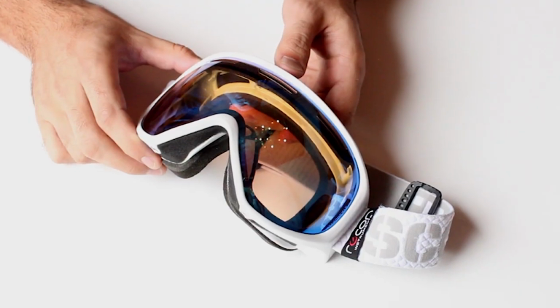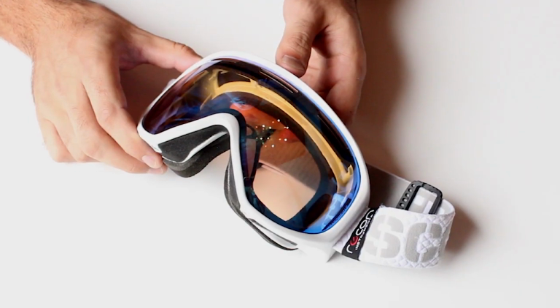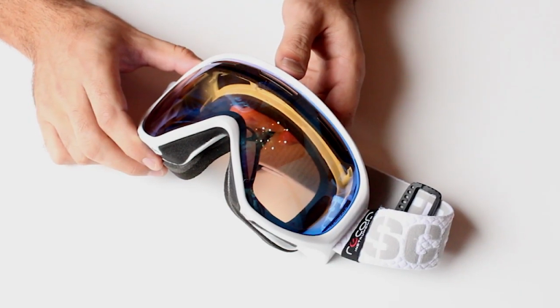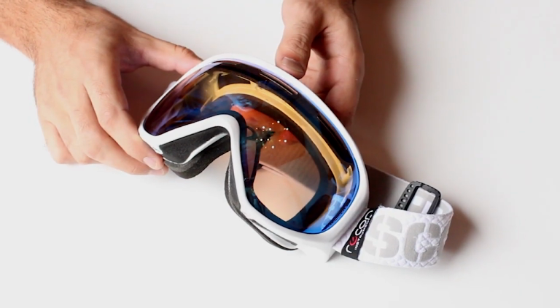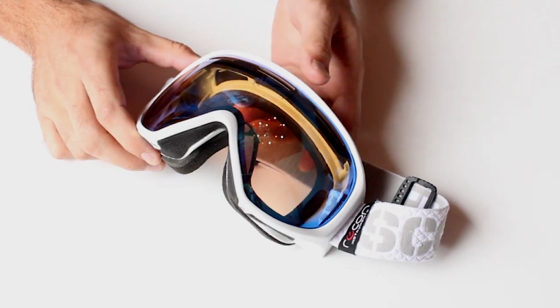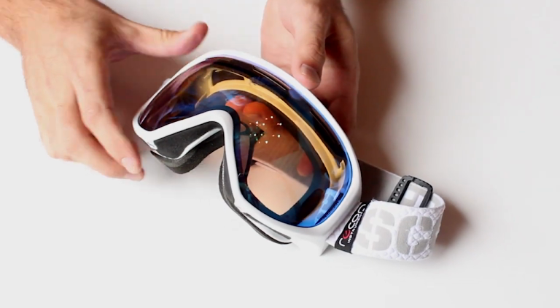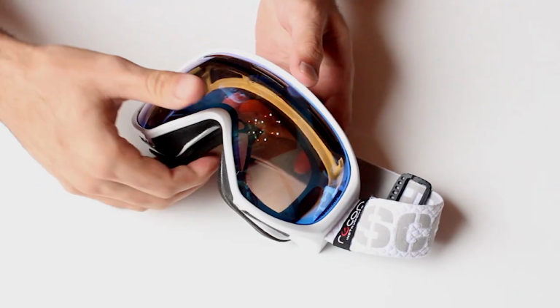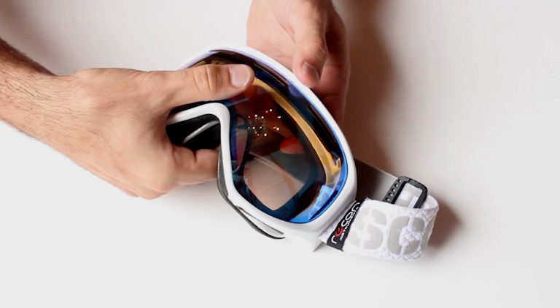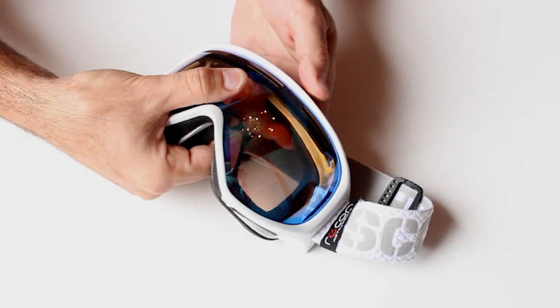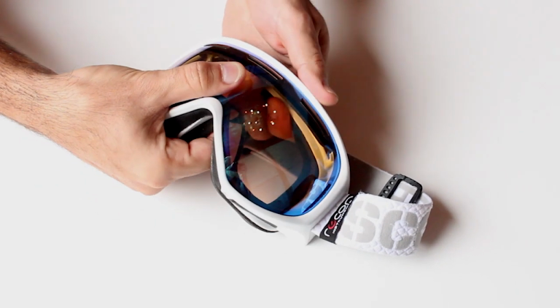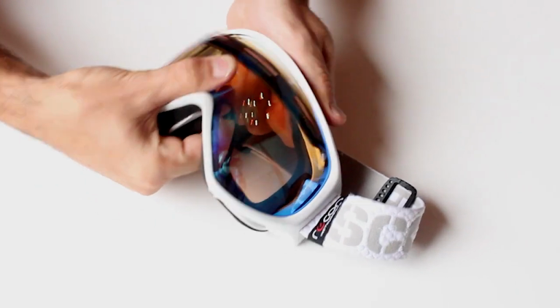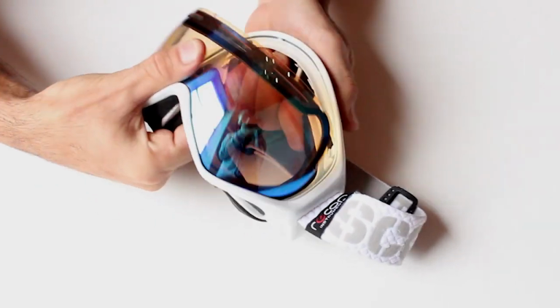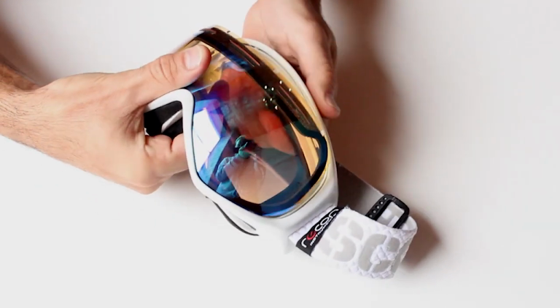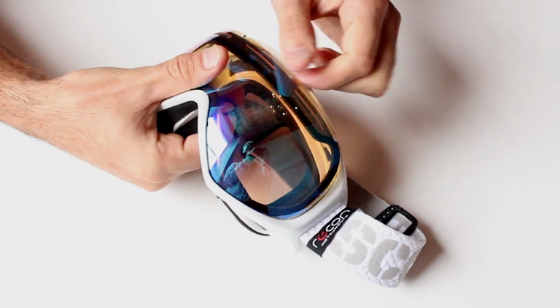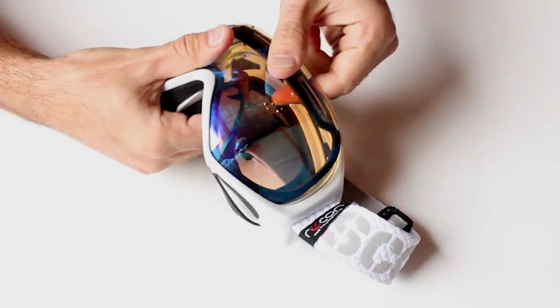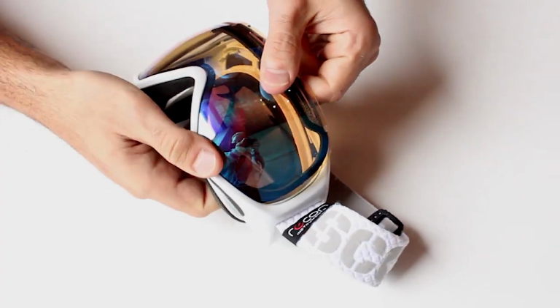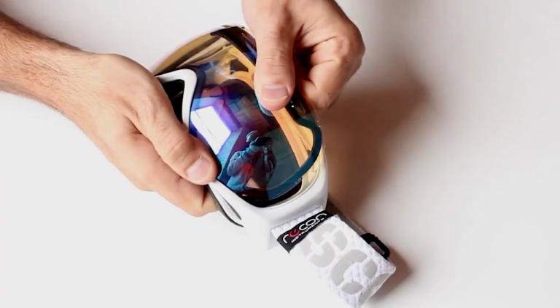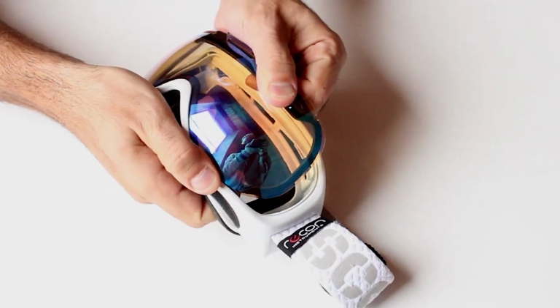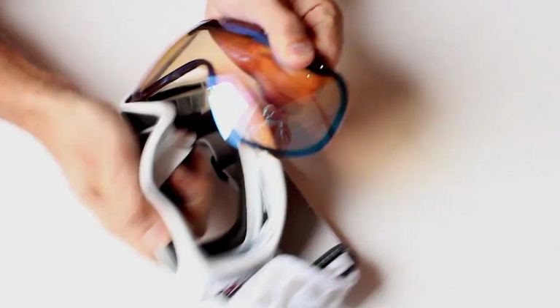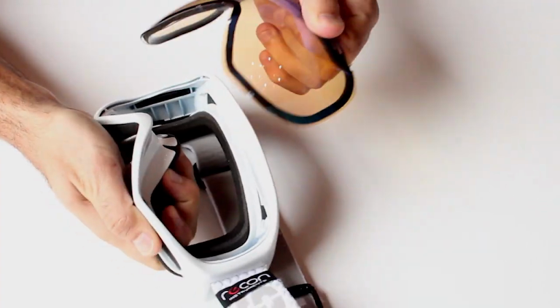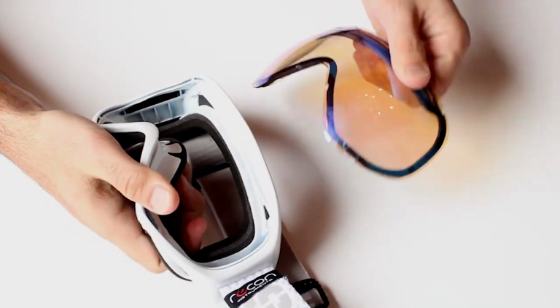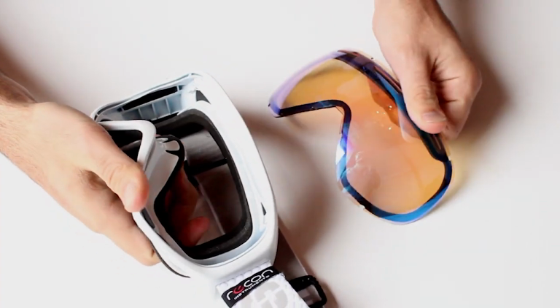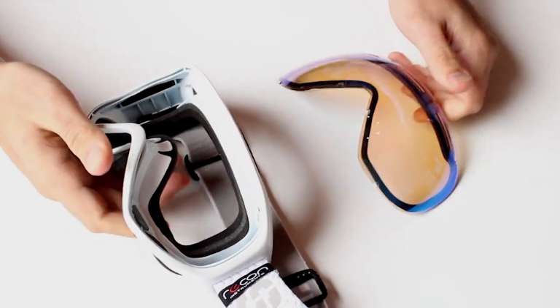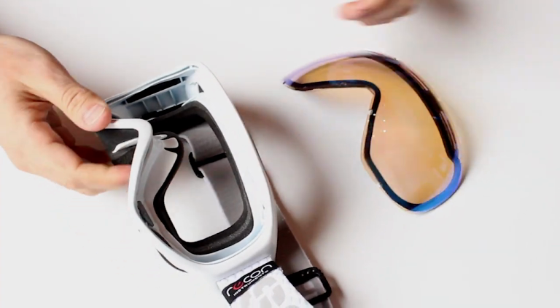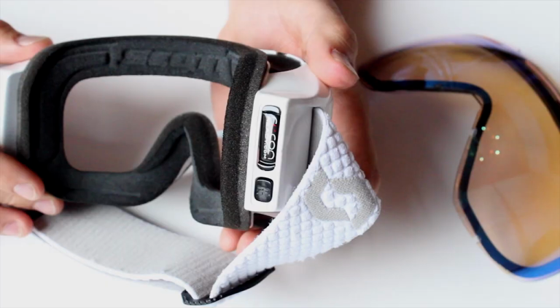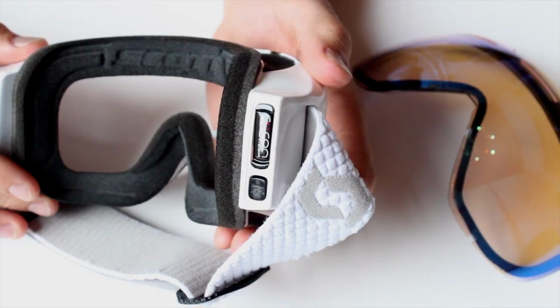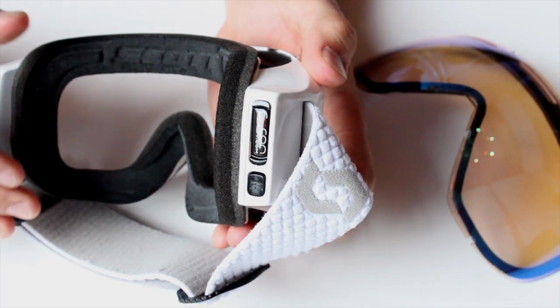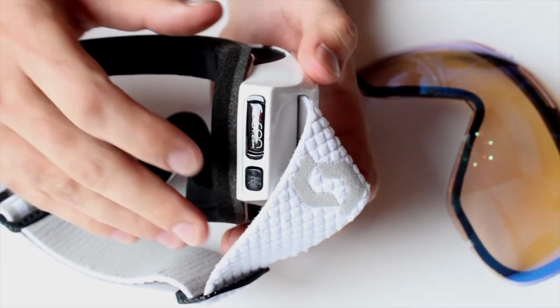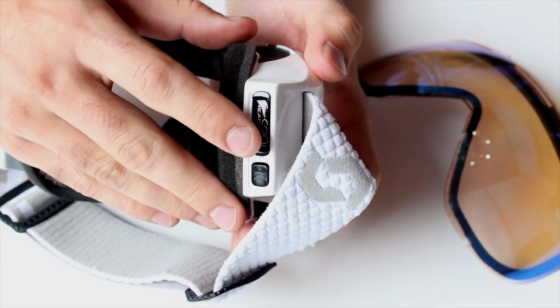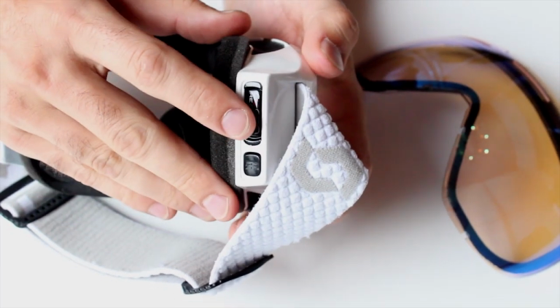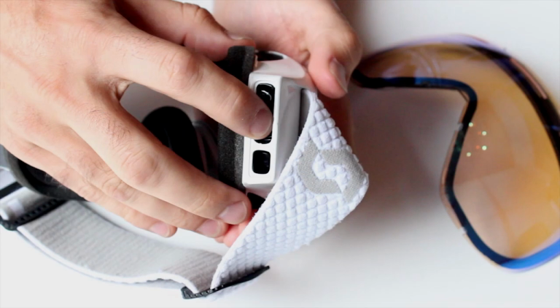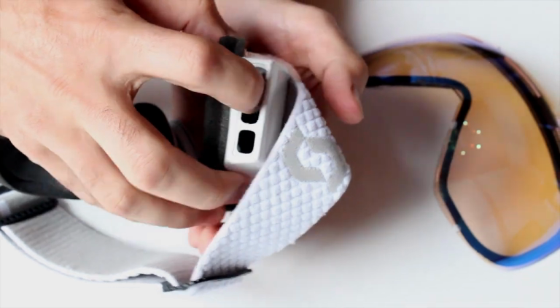The first step is to pop out the goggle lens like this. Next you're going to need to pop out the tab.